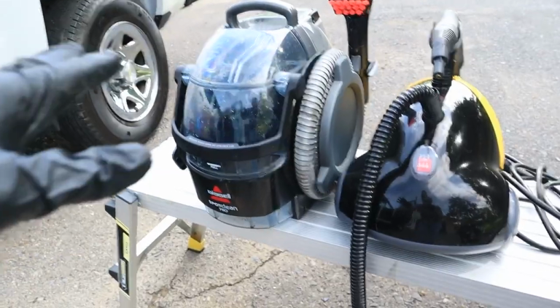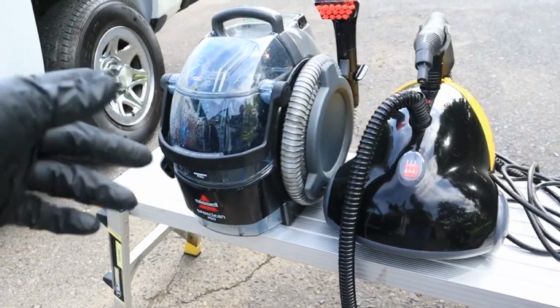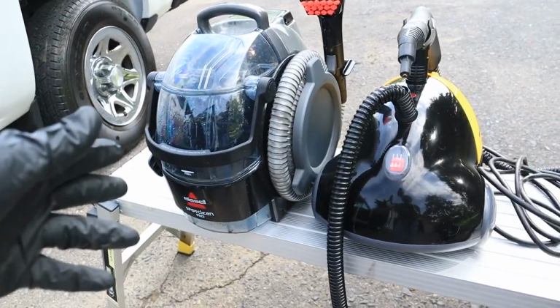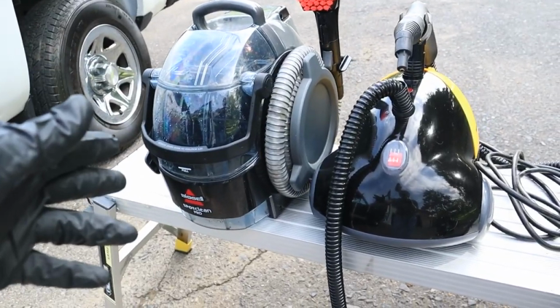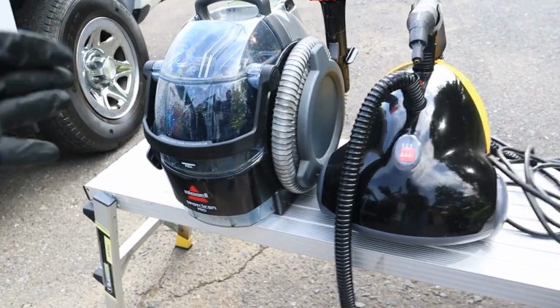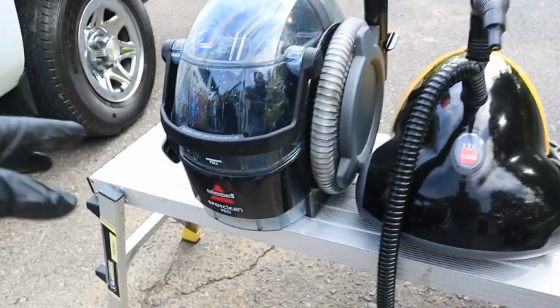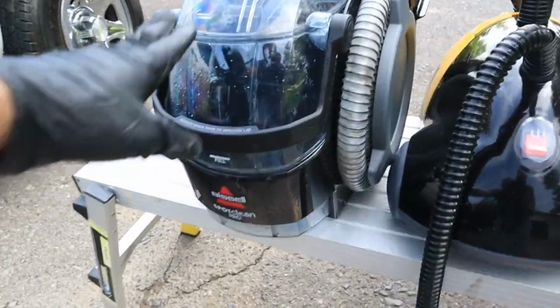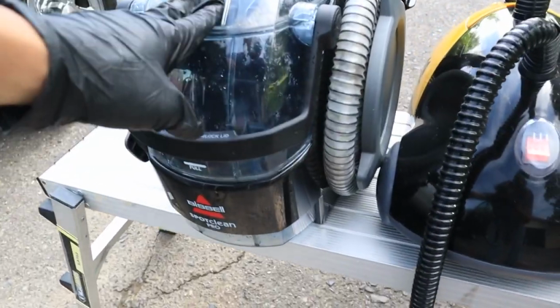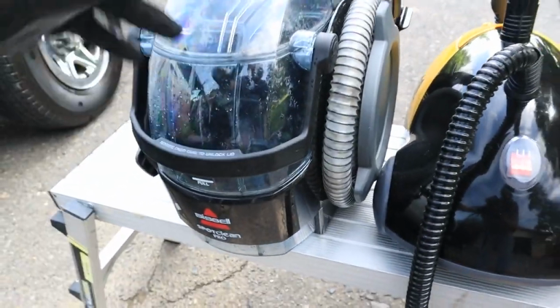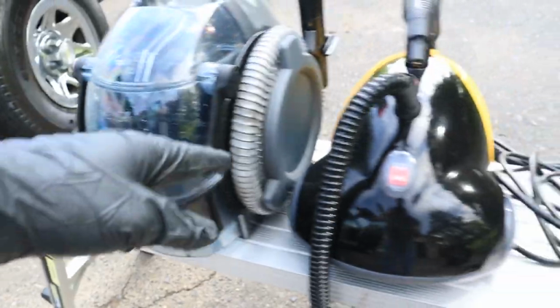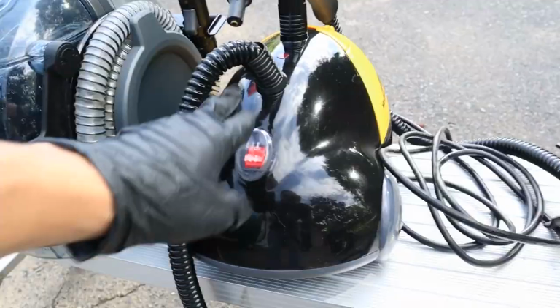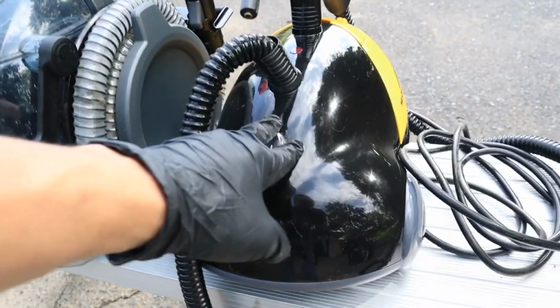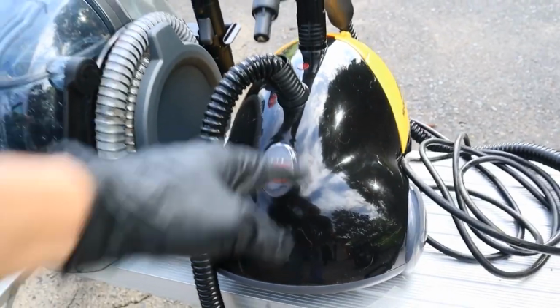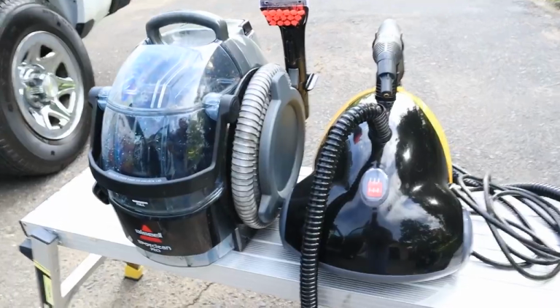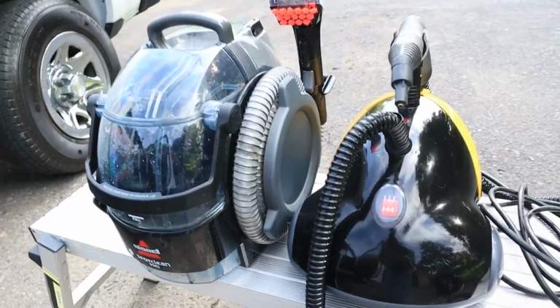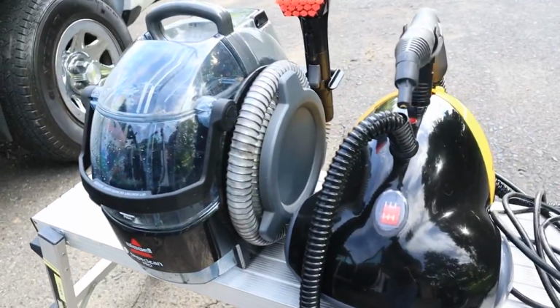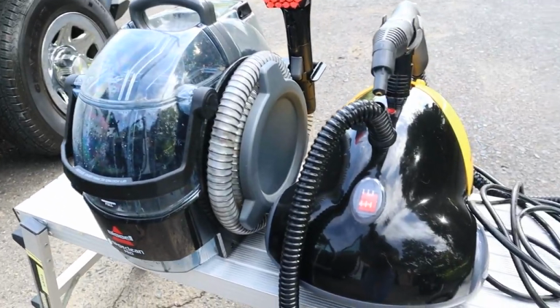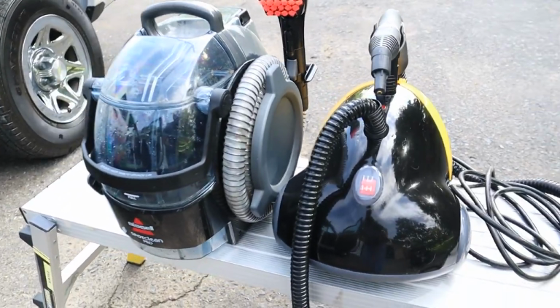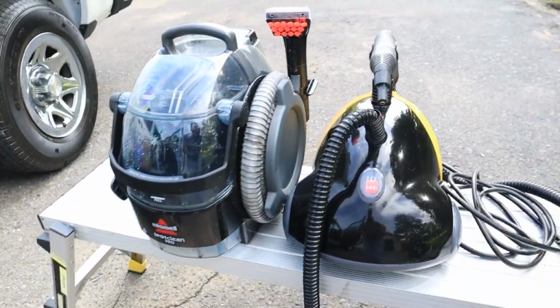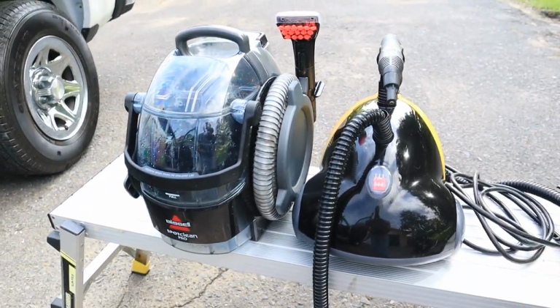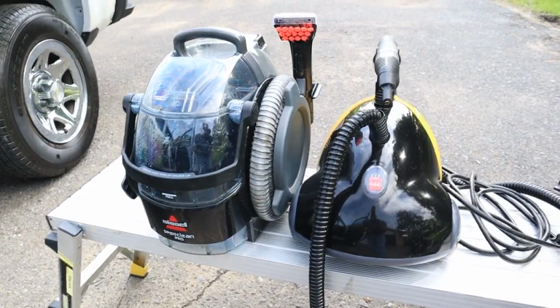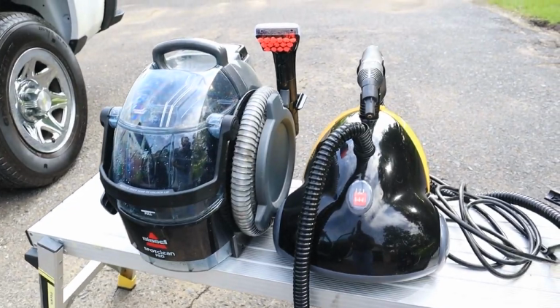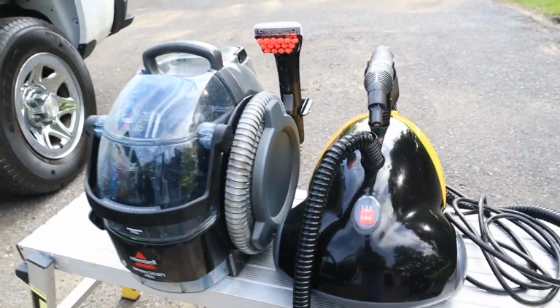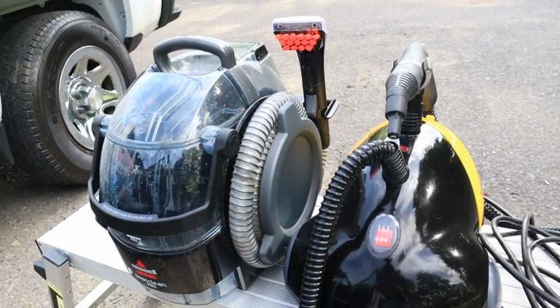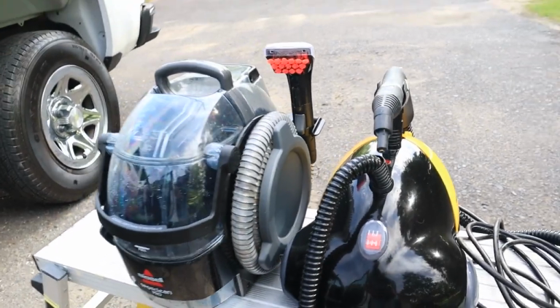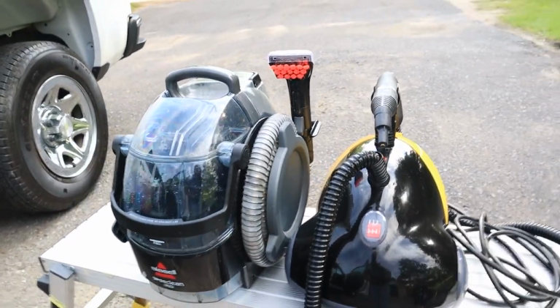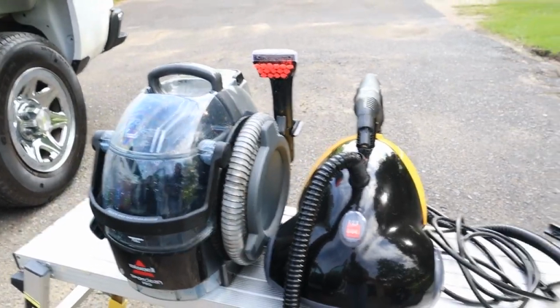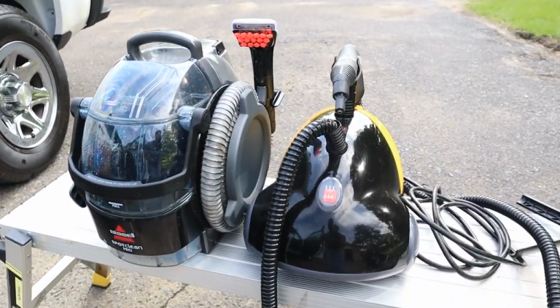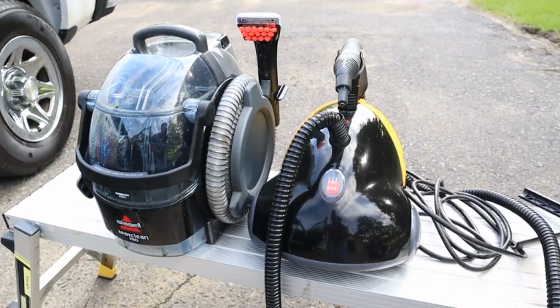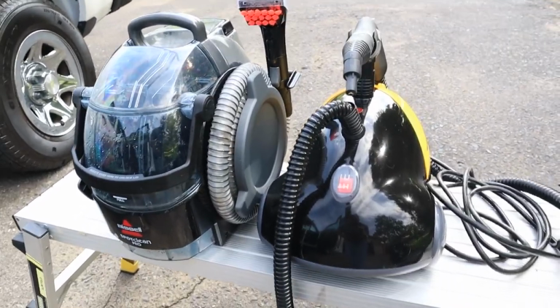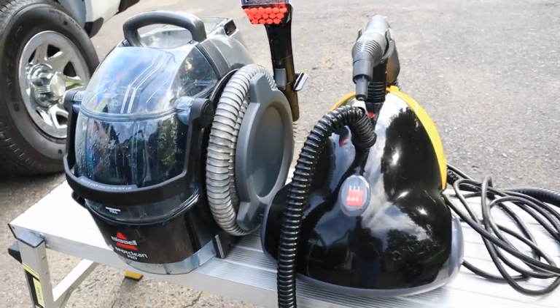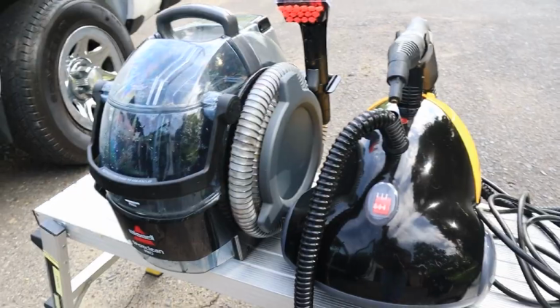Looking to achieve an even more professional clean? You can pick up a little Bissell extractor and a McCullough steamer from Amazon at very affordable prices. It's going to take your clean to the next level to help you achieve those professional level results, and I'm going to show you how to do it right now.